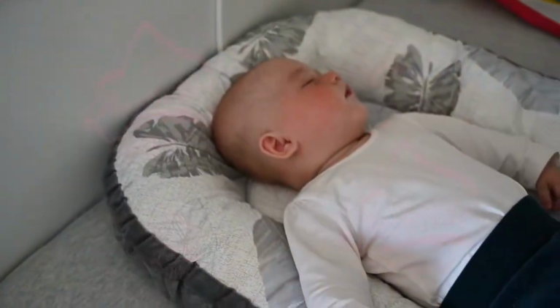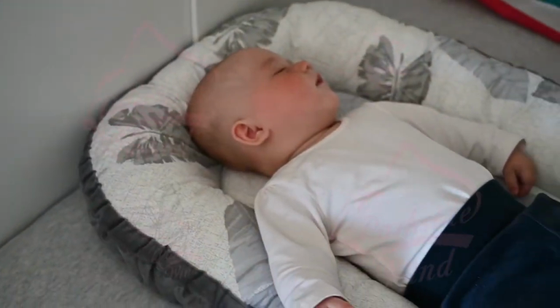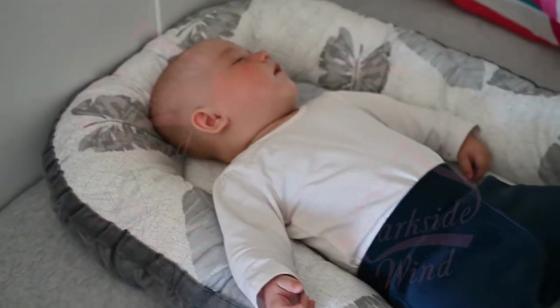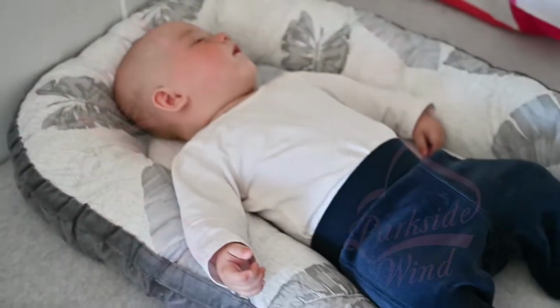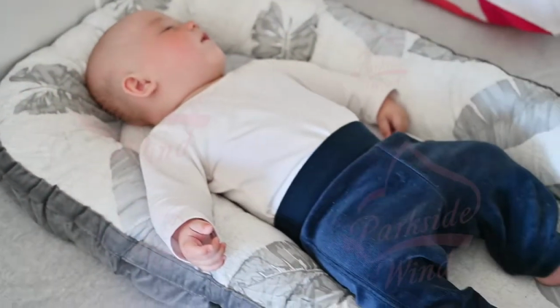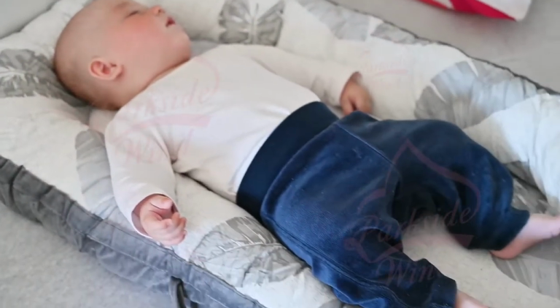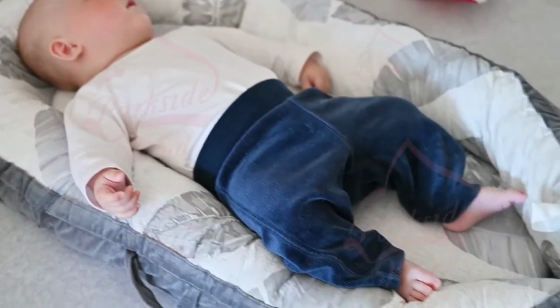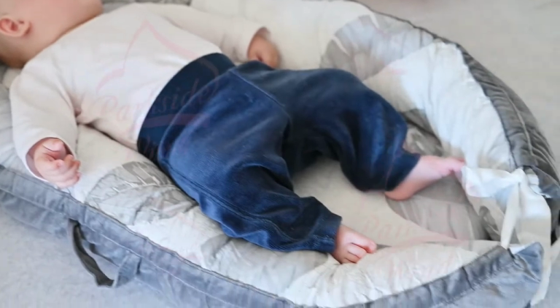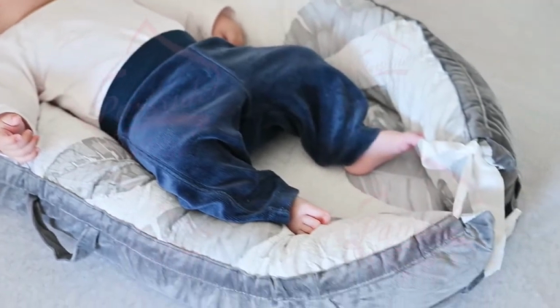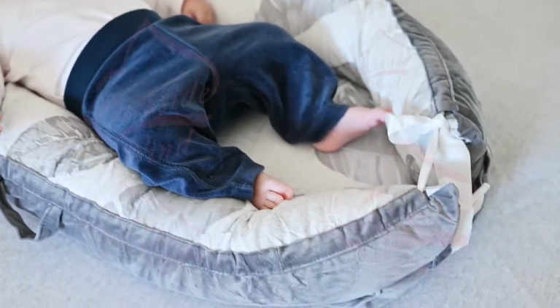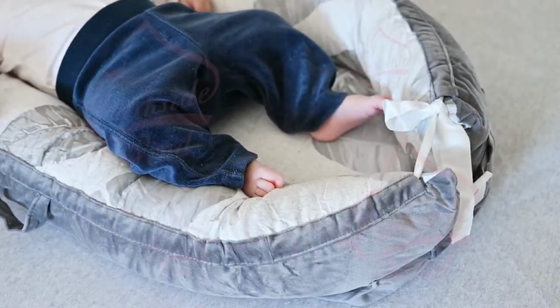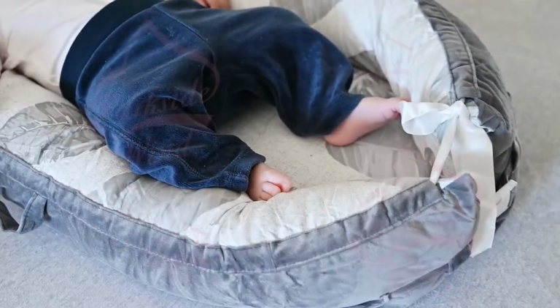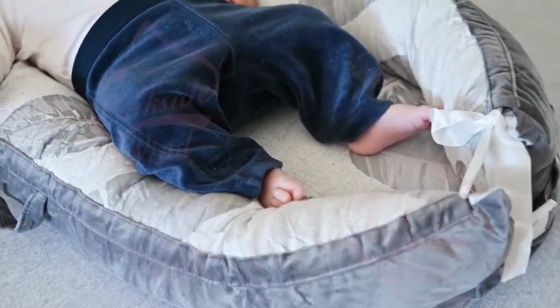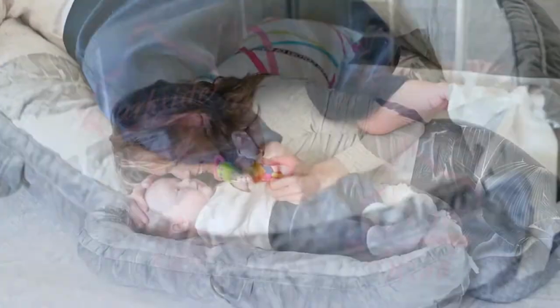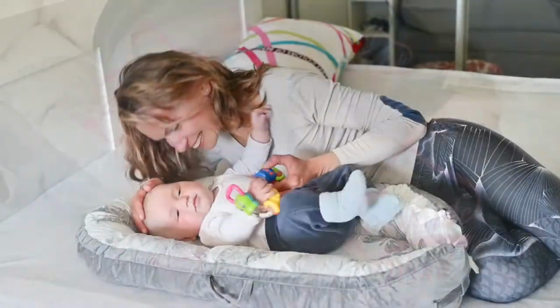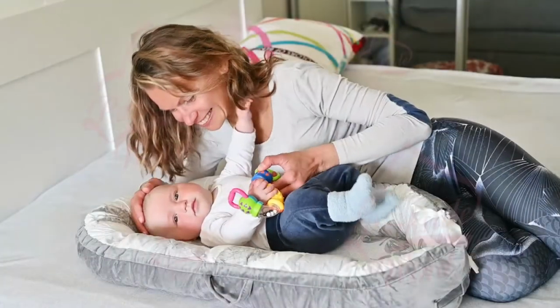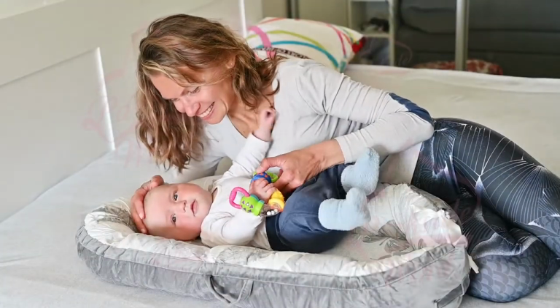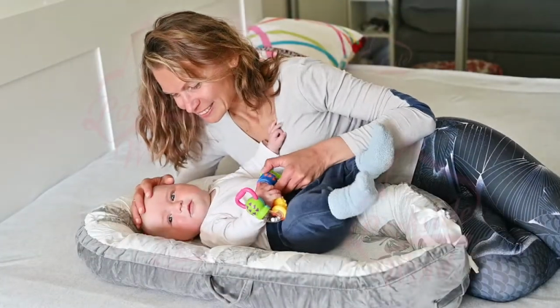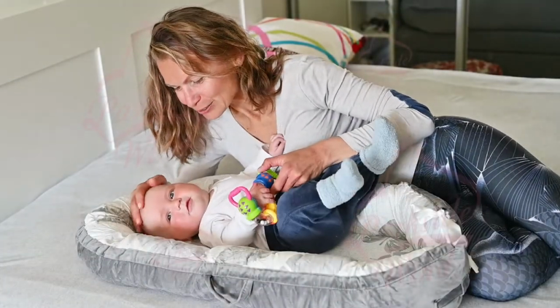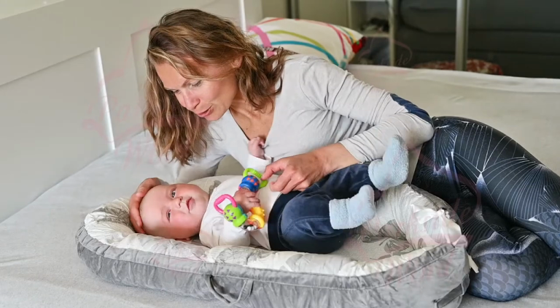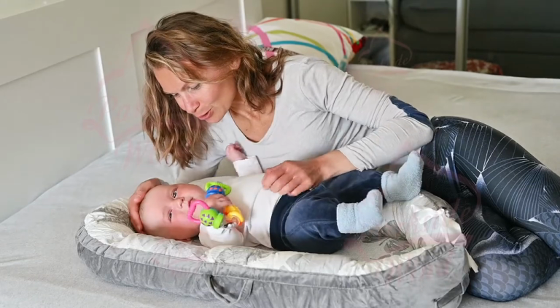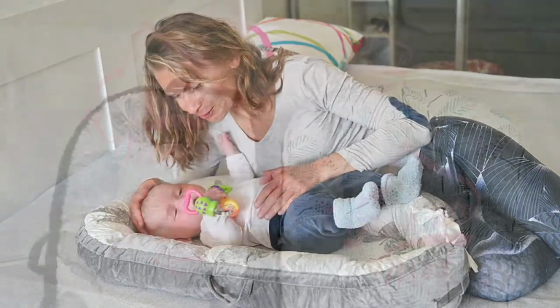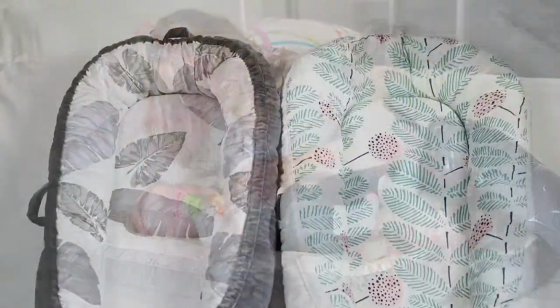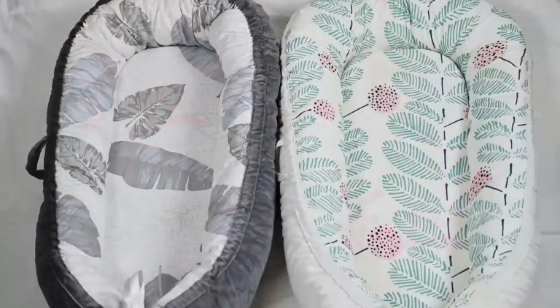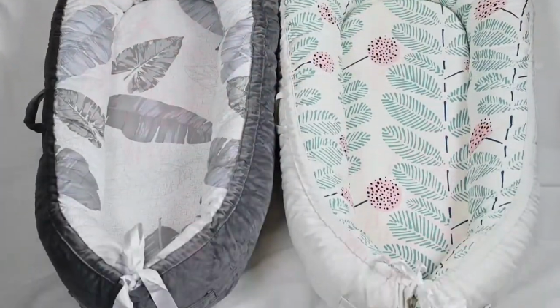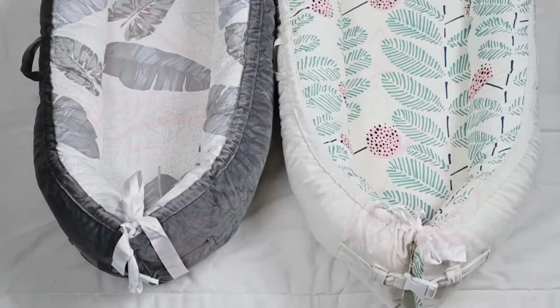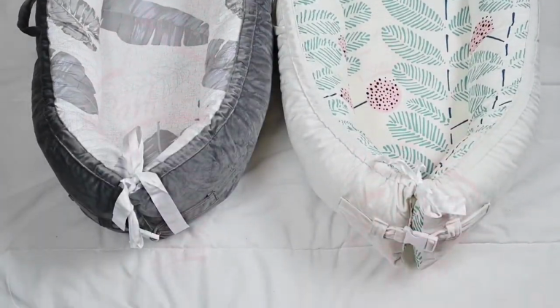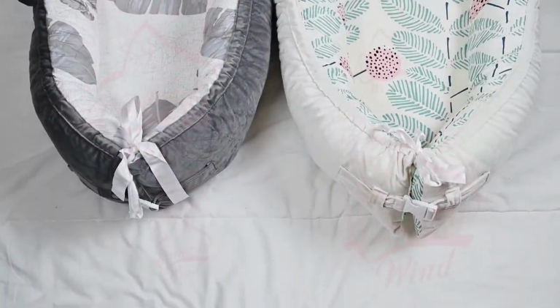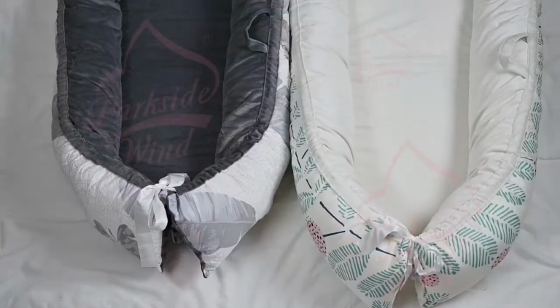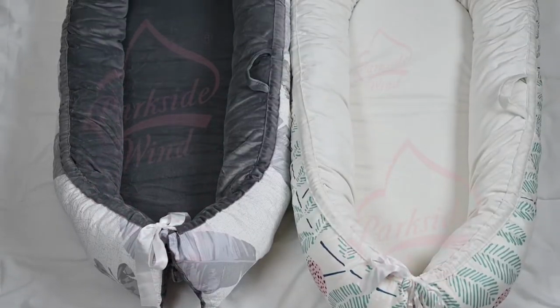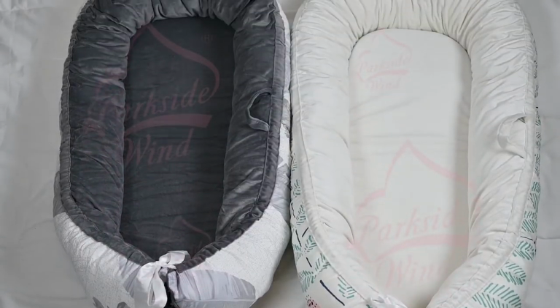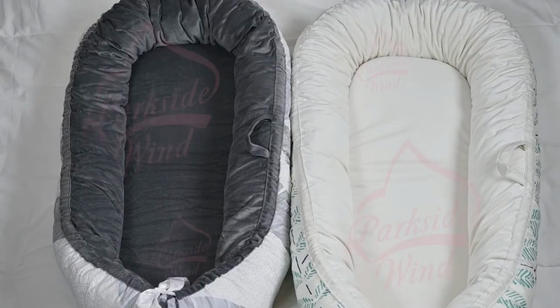100% organic cotton is safe for baby's sensitive skin to care for your baby's health. The cute appearance of the baby lounger makes it a great decoration for the baby's bedroom. It can be used on both sides.